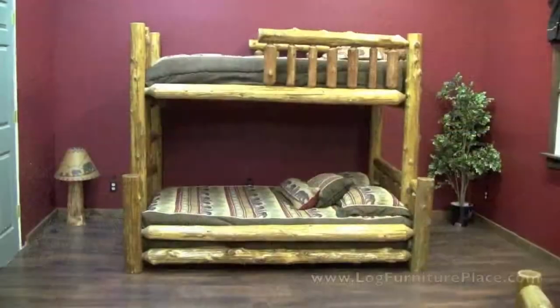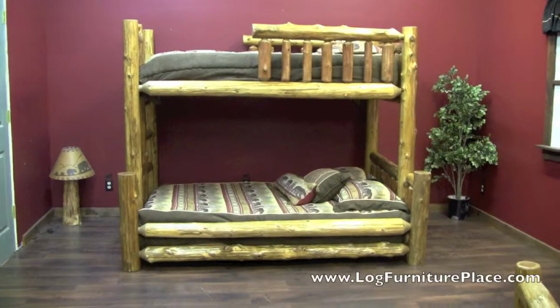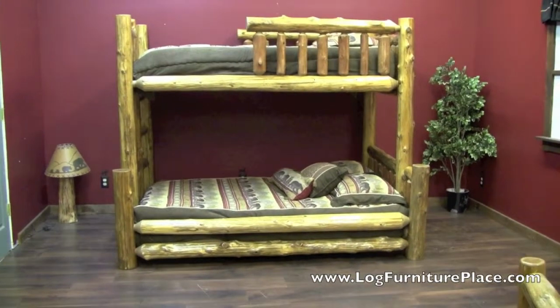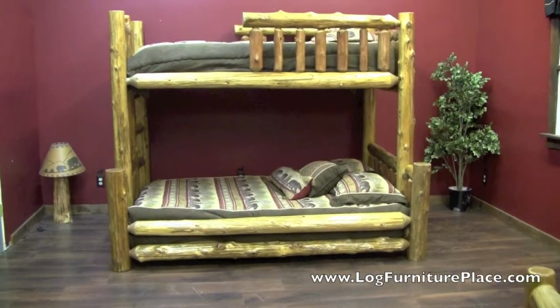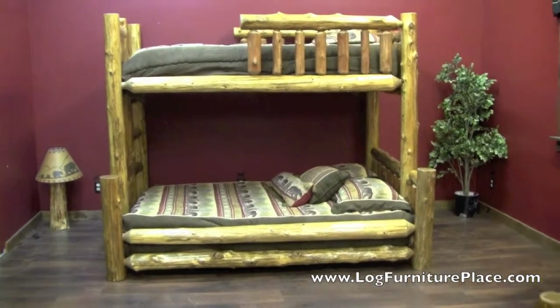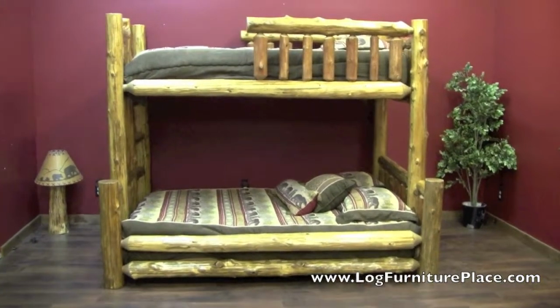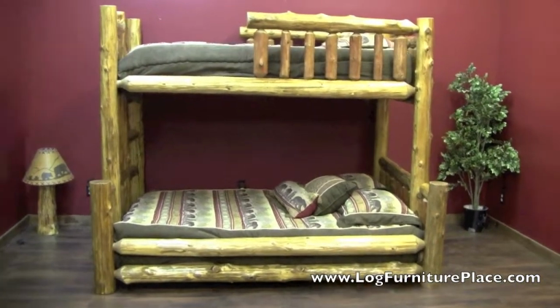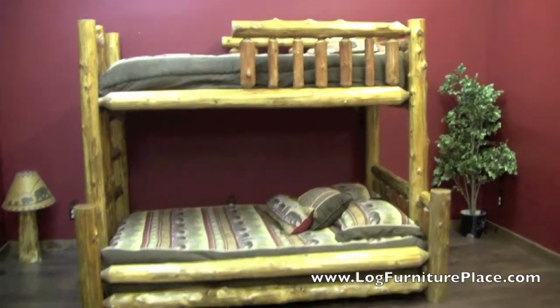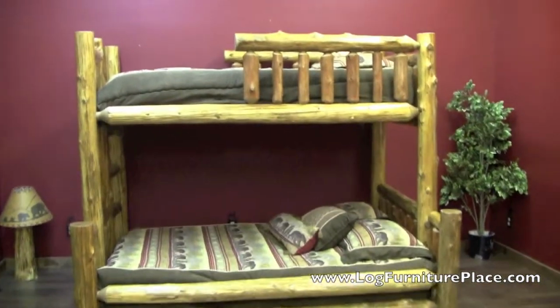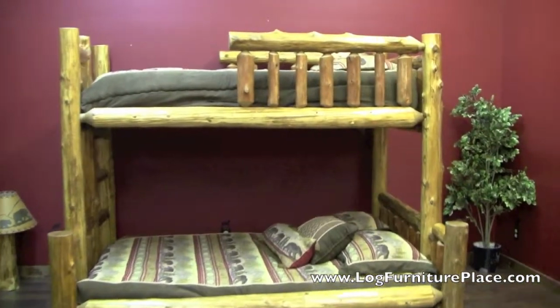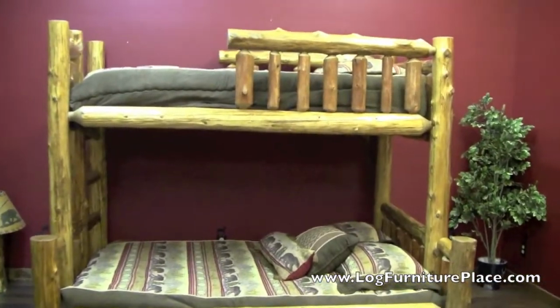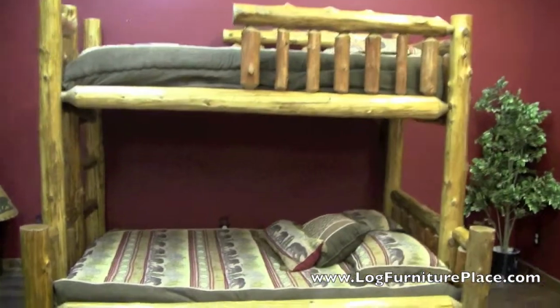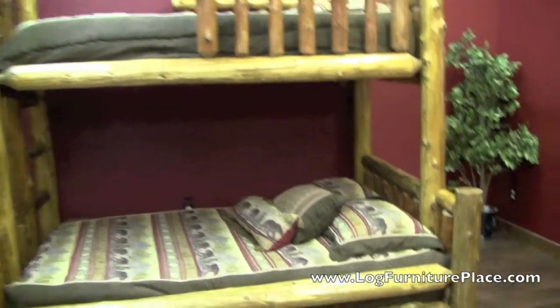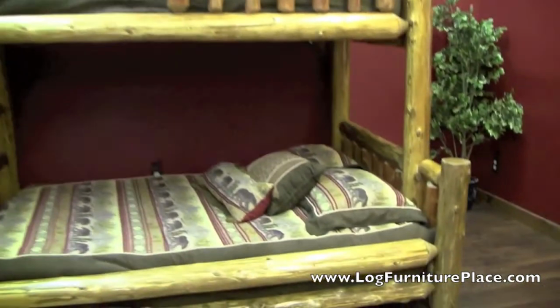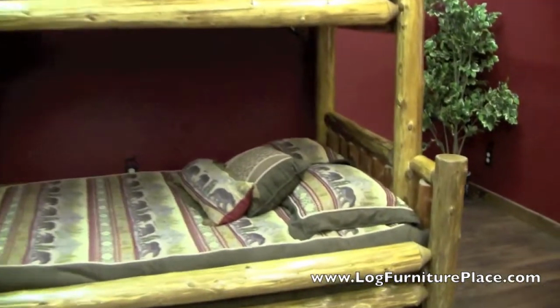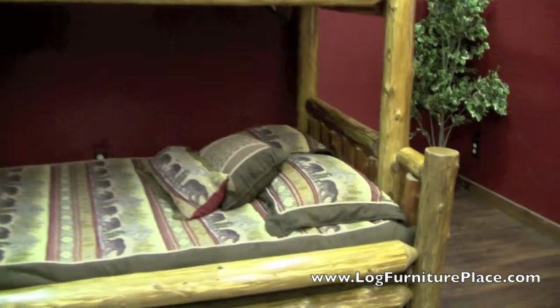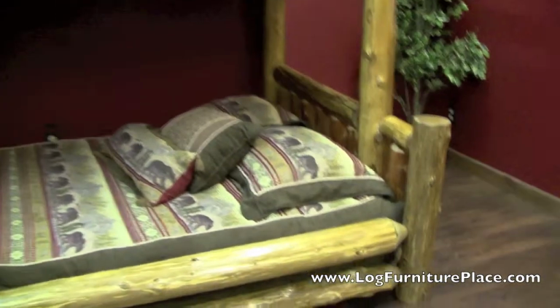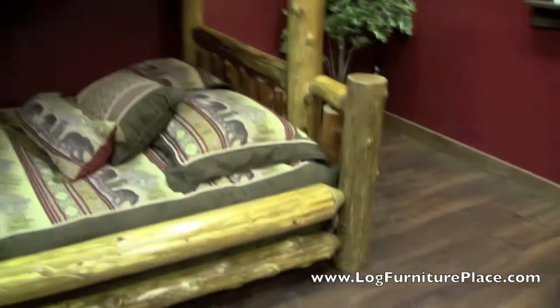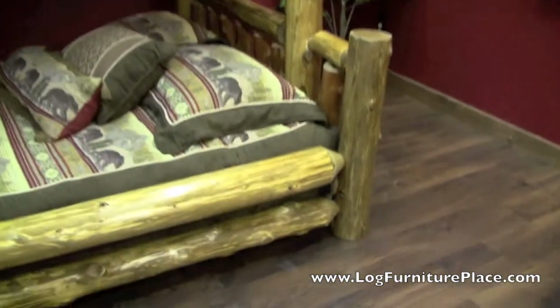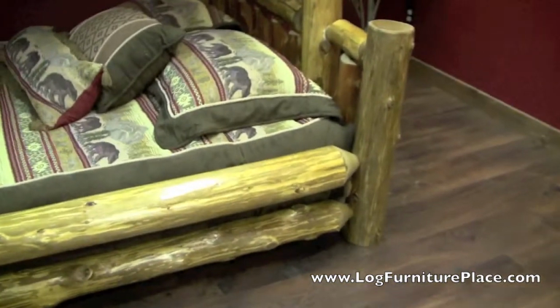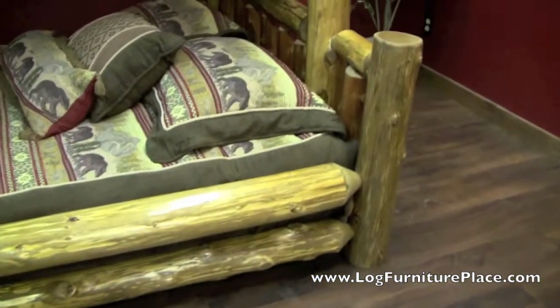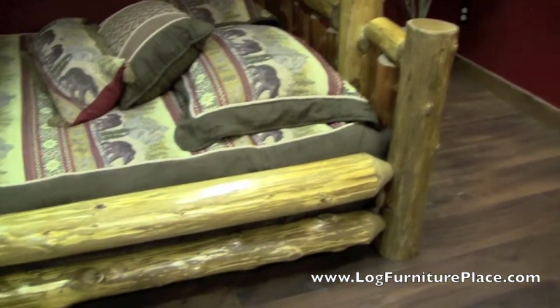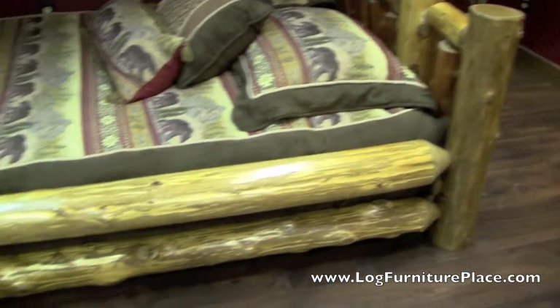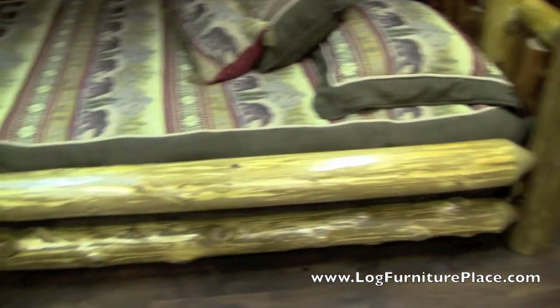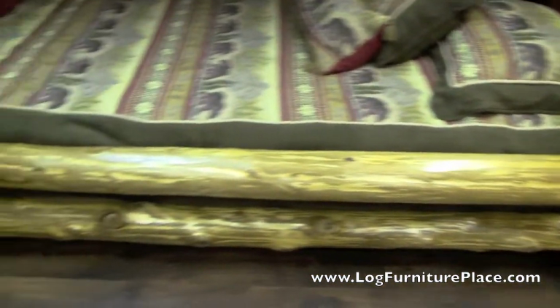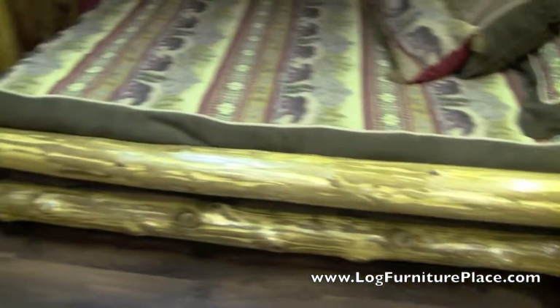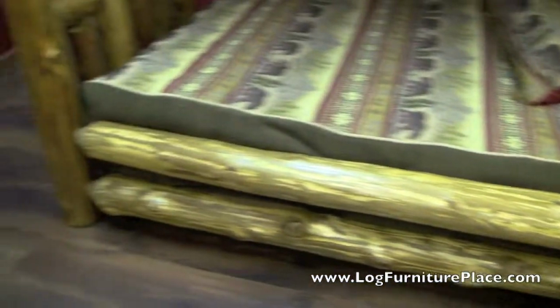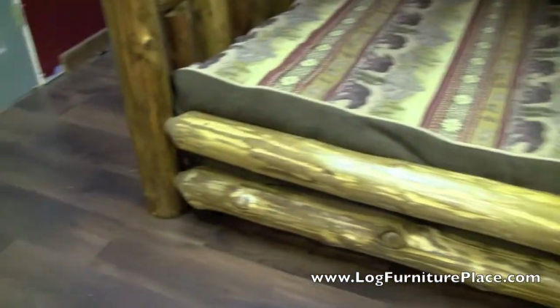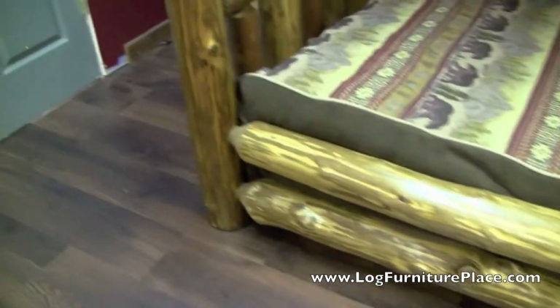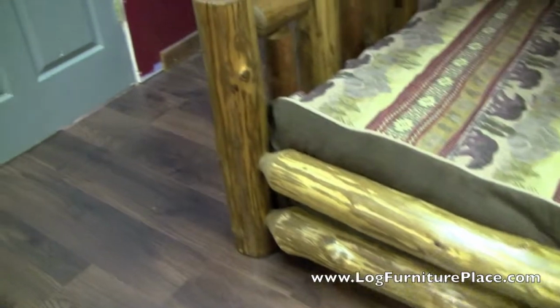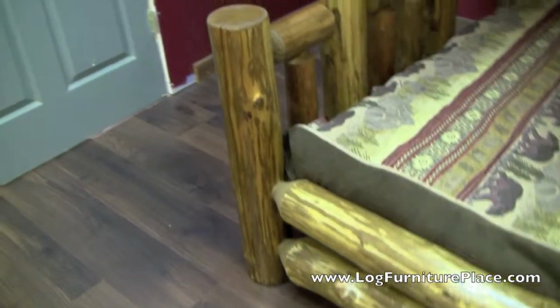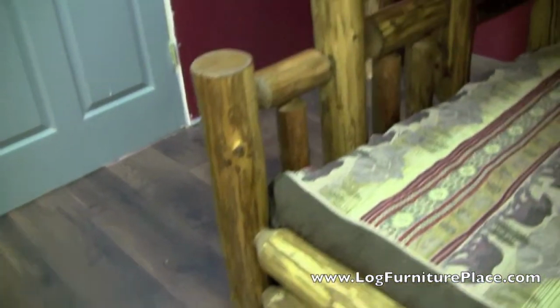Hi, it's Jason with LogFurniturePlace.com. Today we're going to take a look at our Cedar Lake partially enclosed twin over full bunk bed. This bunk bed is shown in our honey finish.